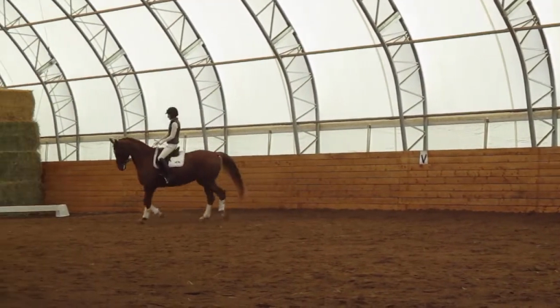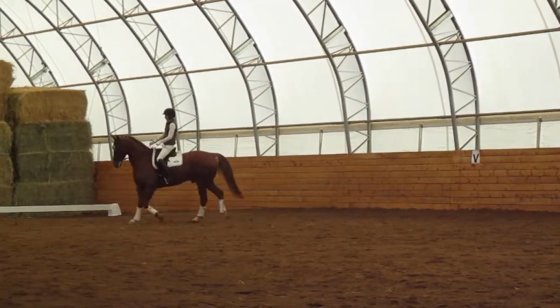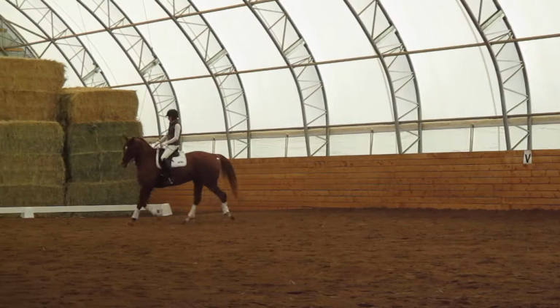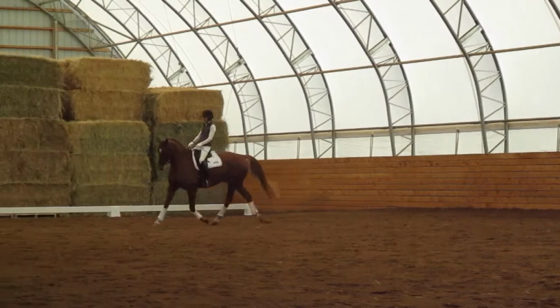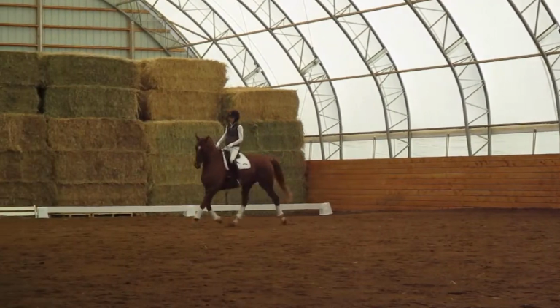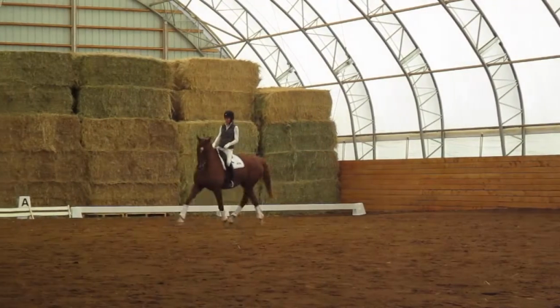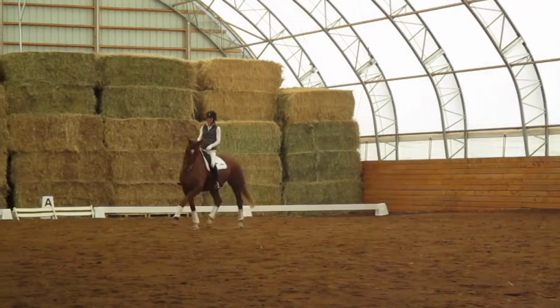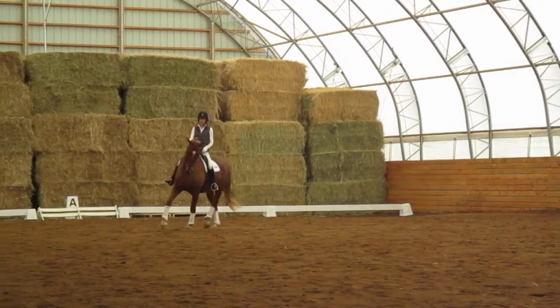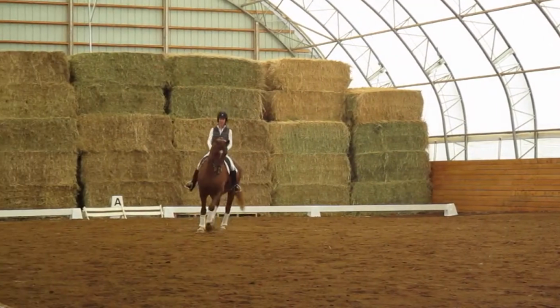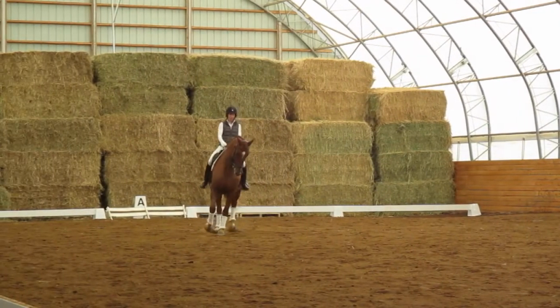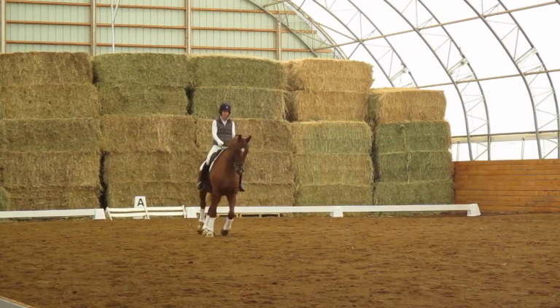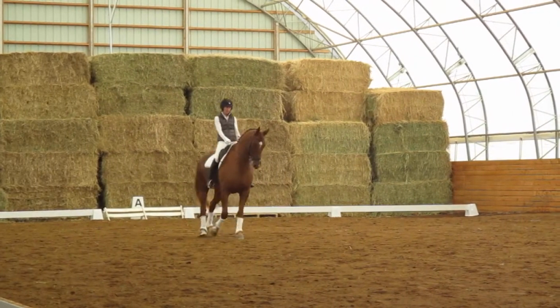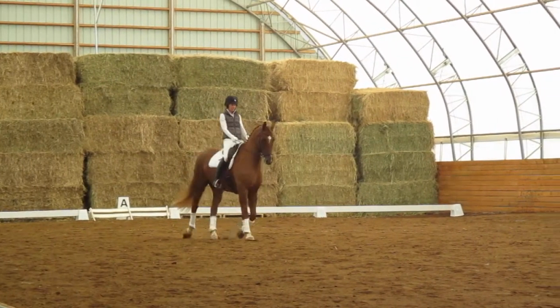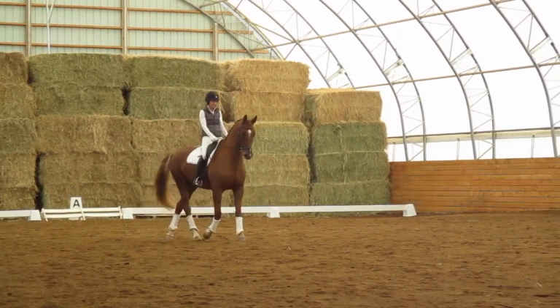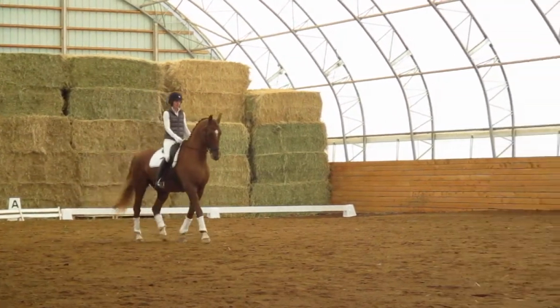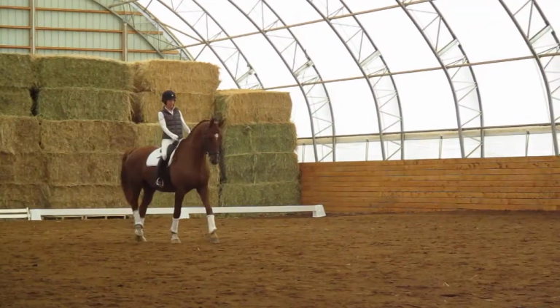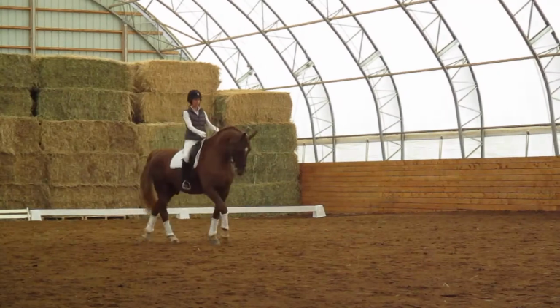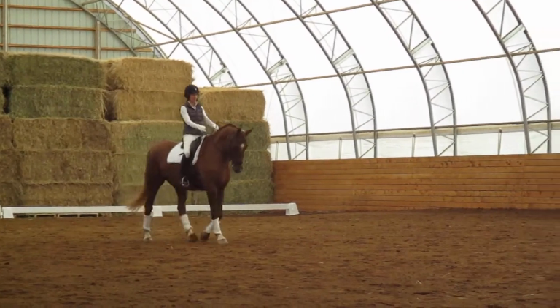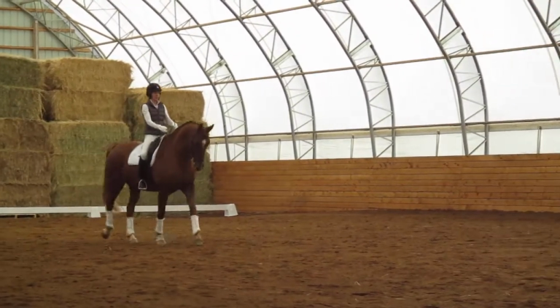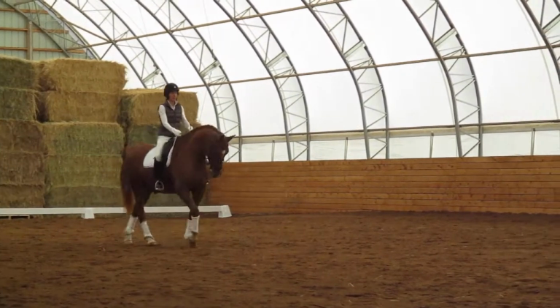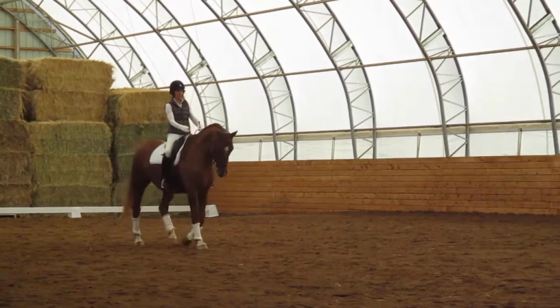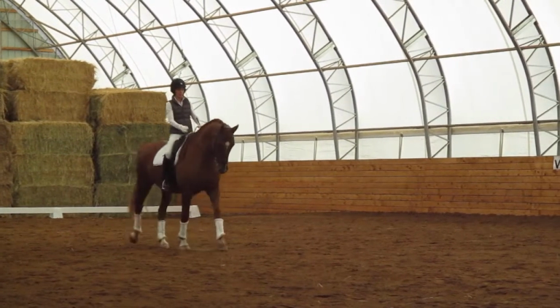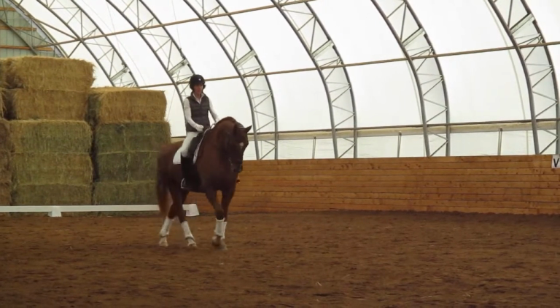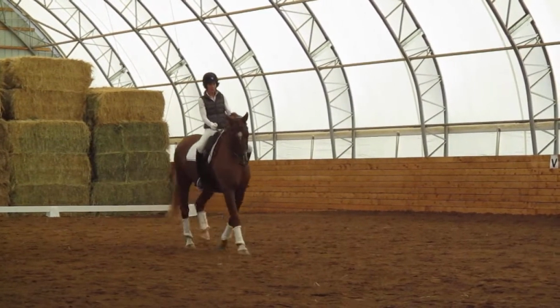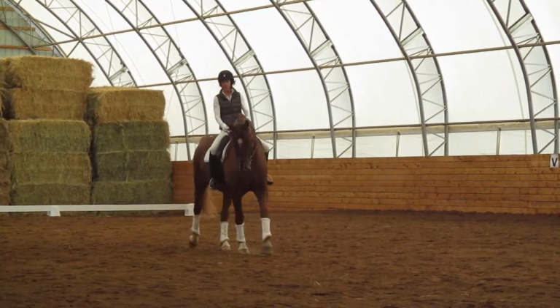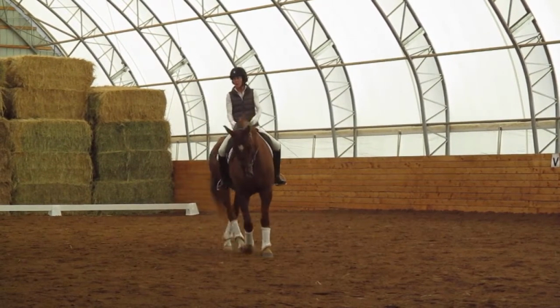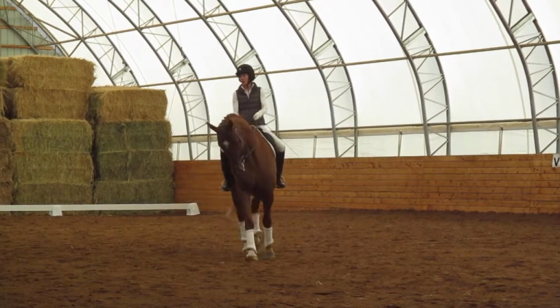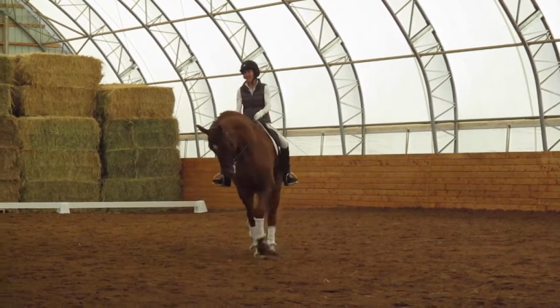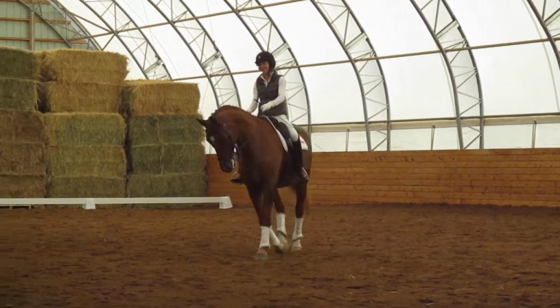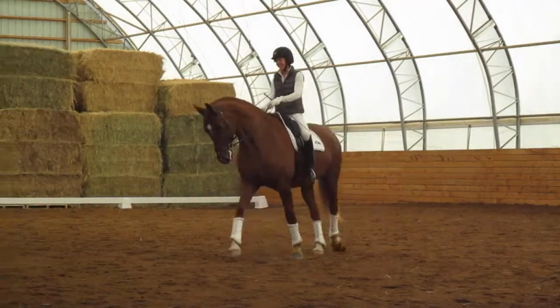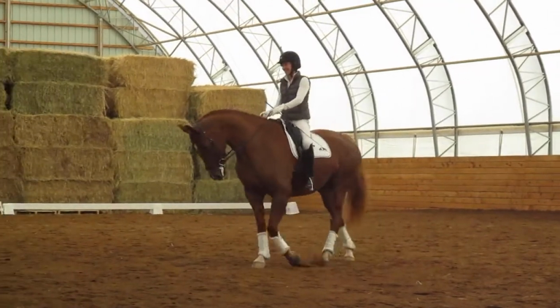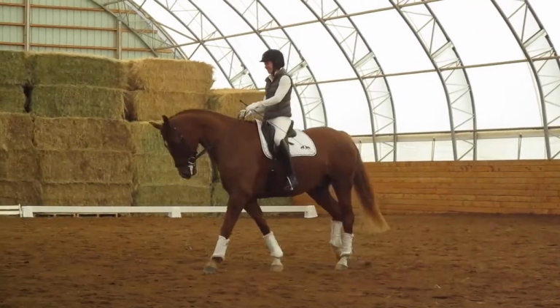Let him have another walk break. He just hits it right — the picture is just super.